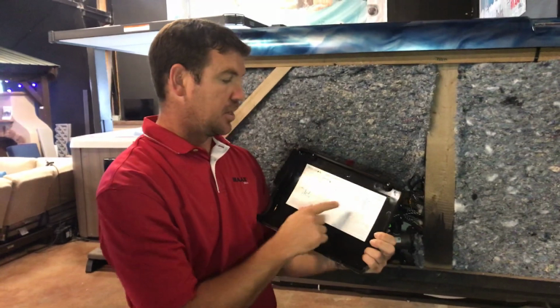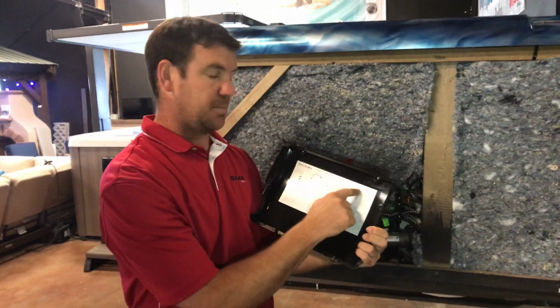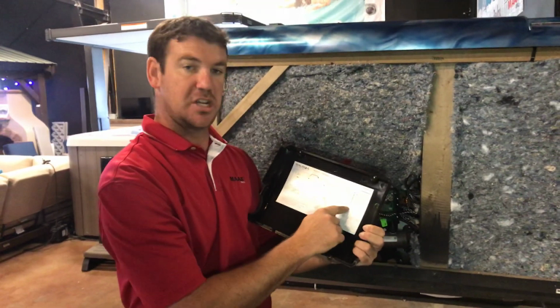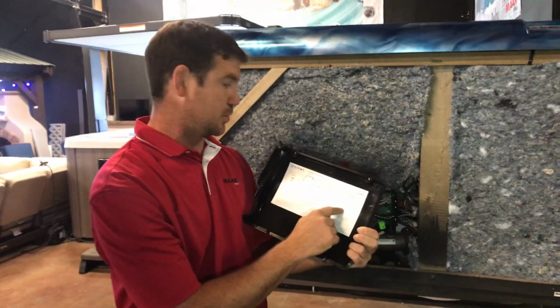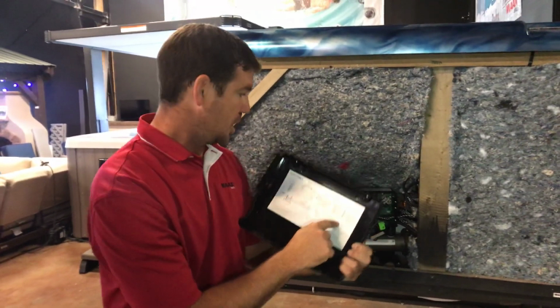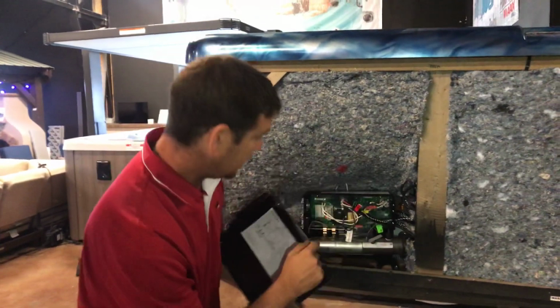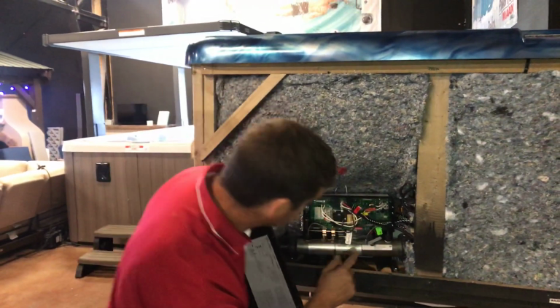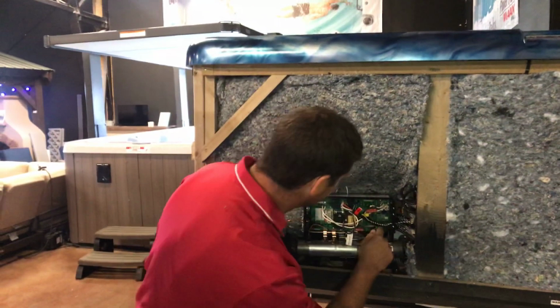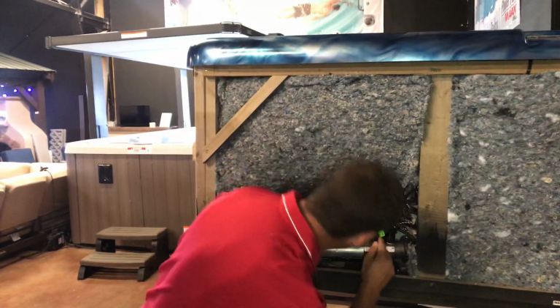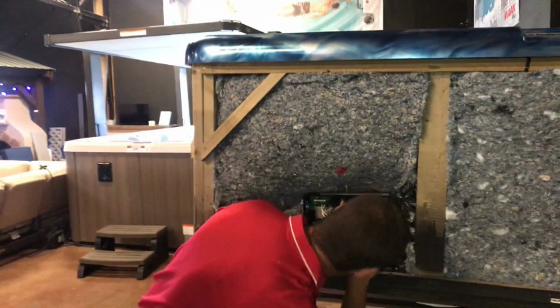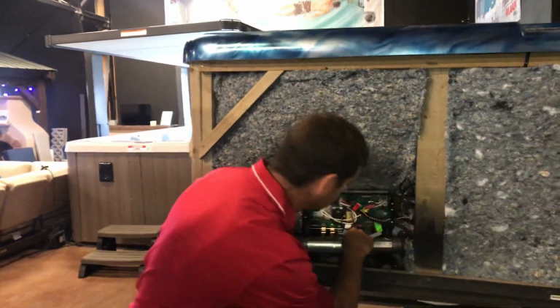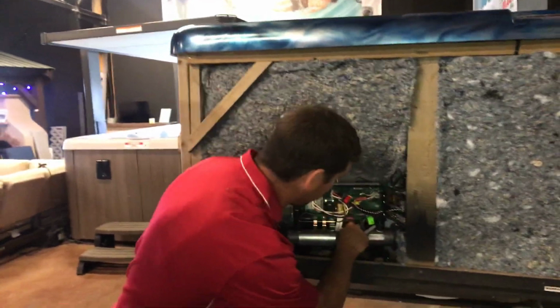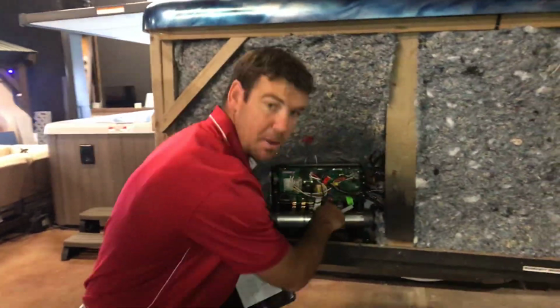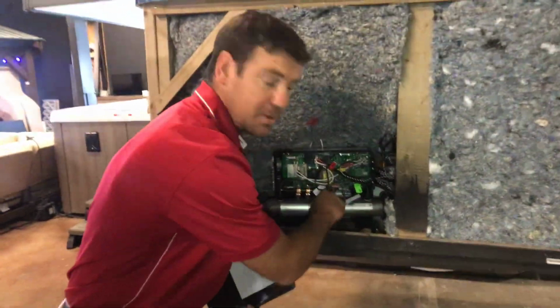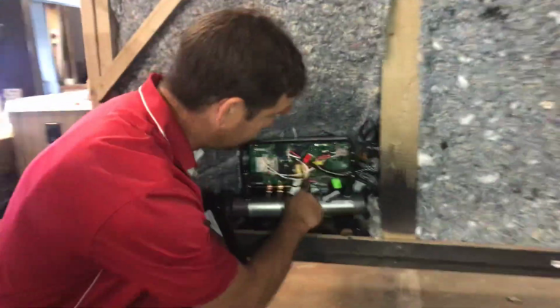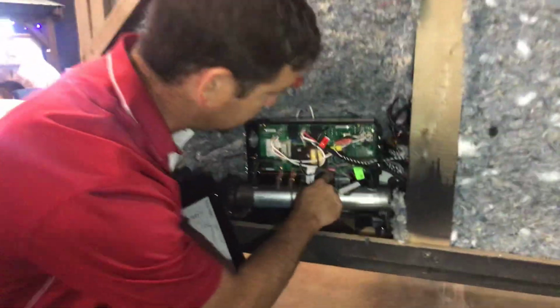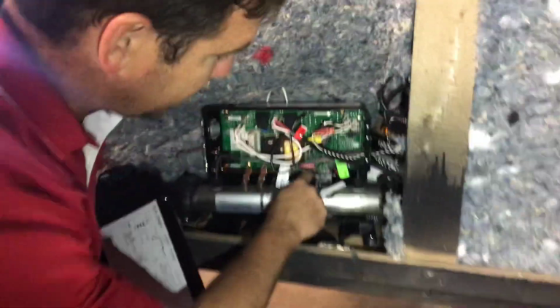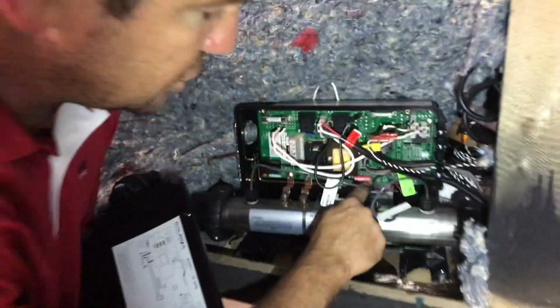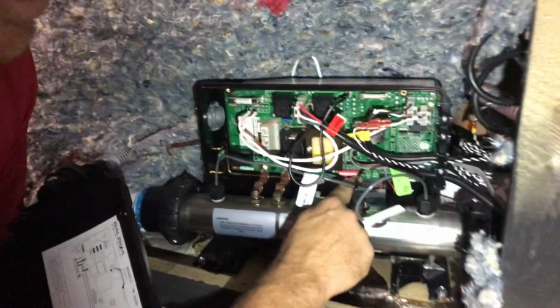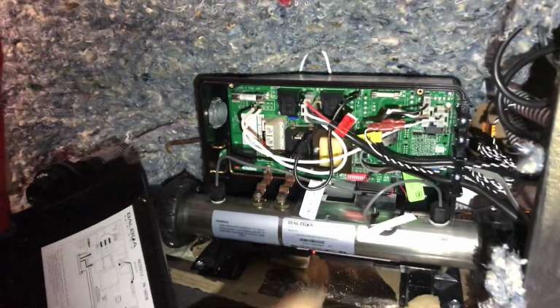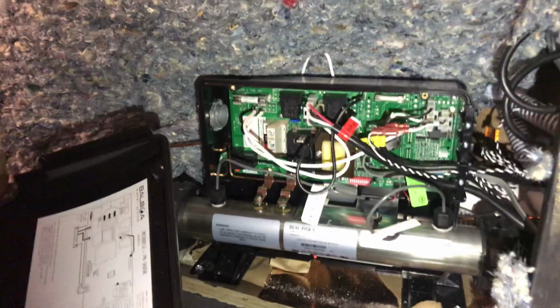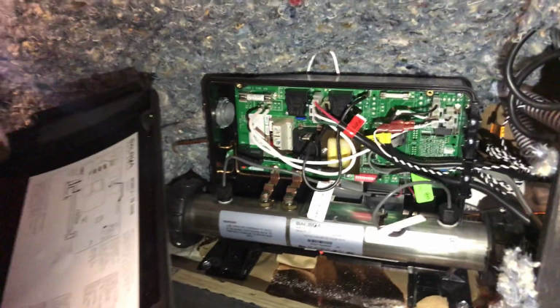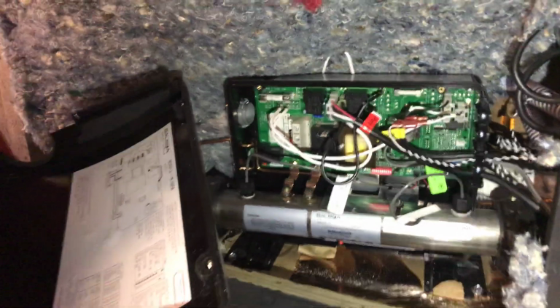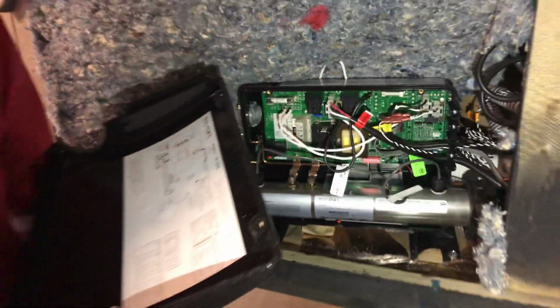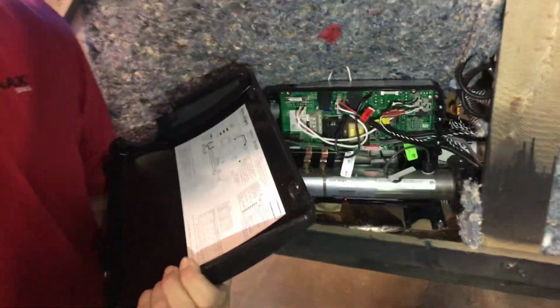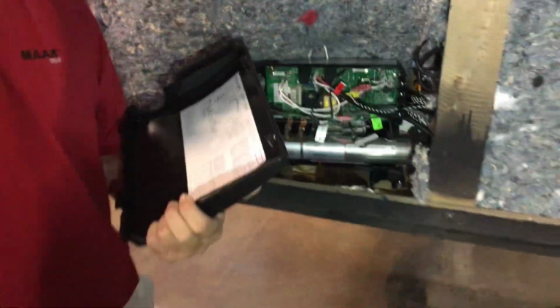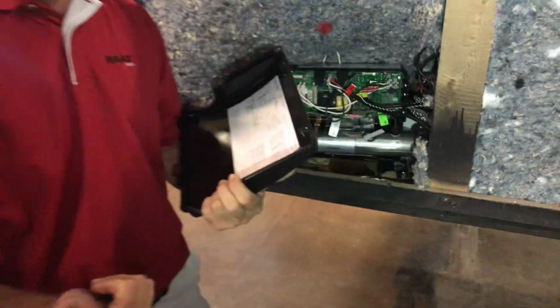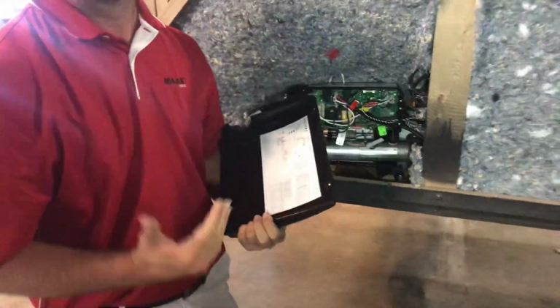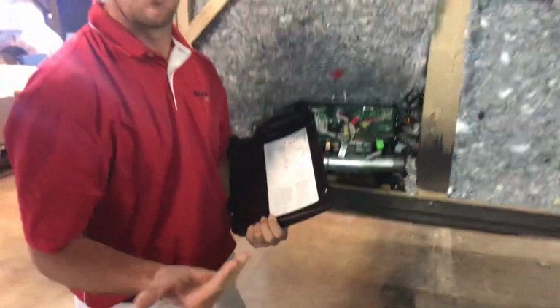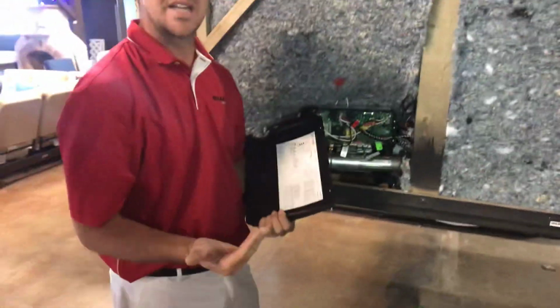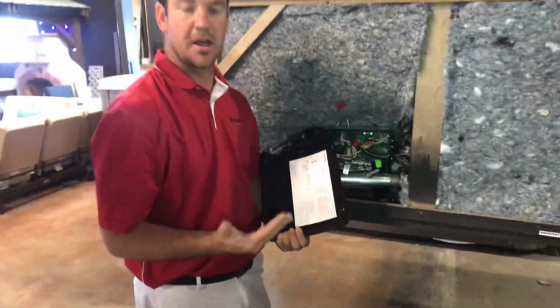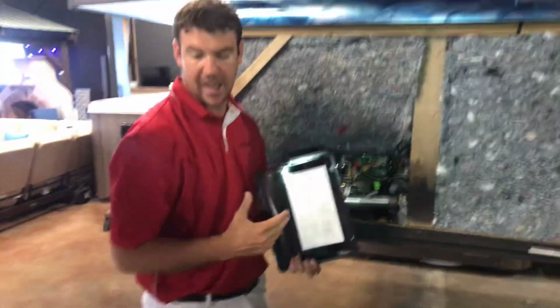There's a step of changing a dip switch. The dip switch is a little bar on the hot tub — it's a red bar on this model. There are about 10 dip switches. Change that last dip switch to put it in low amp mode; before, it was down on high amp.